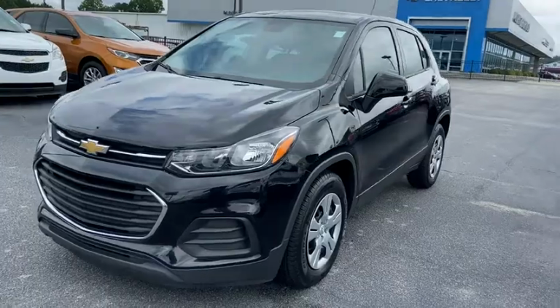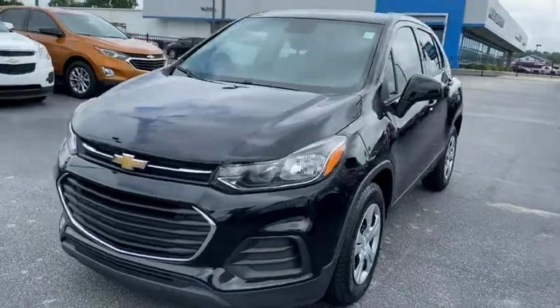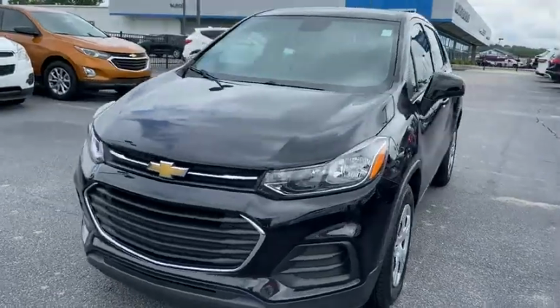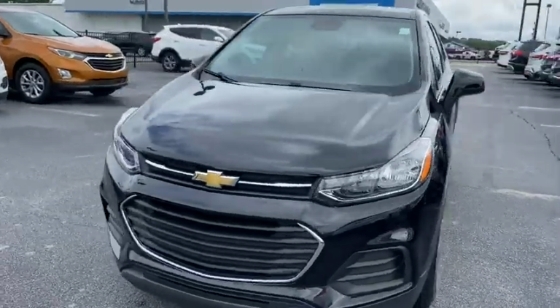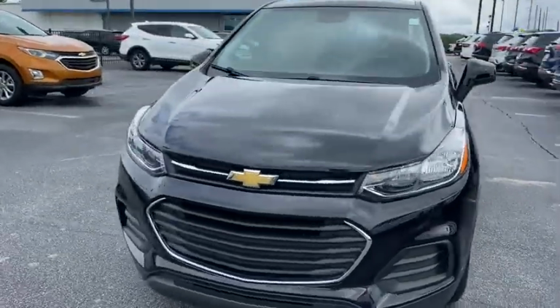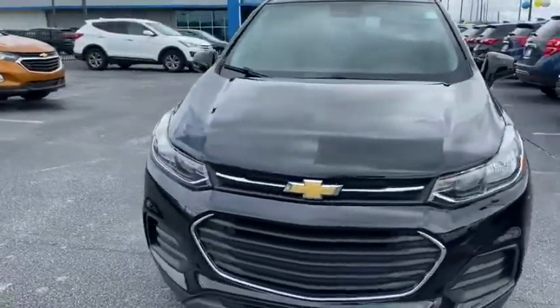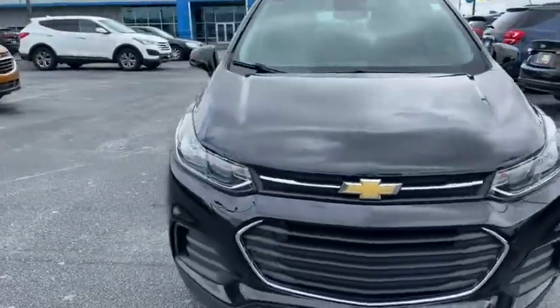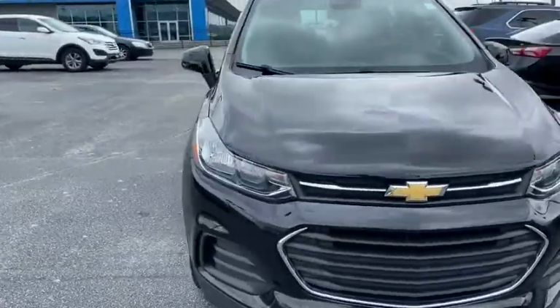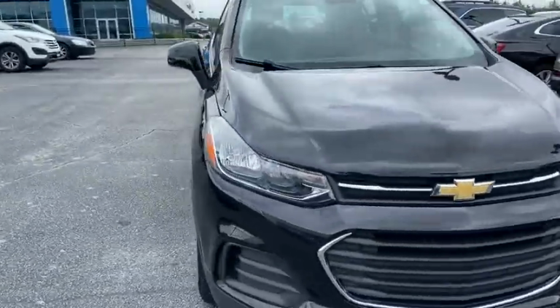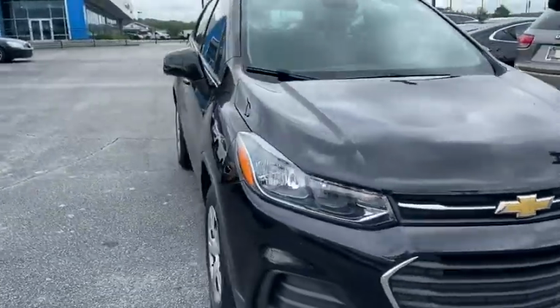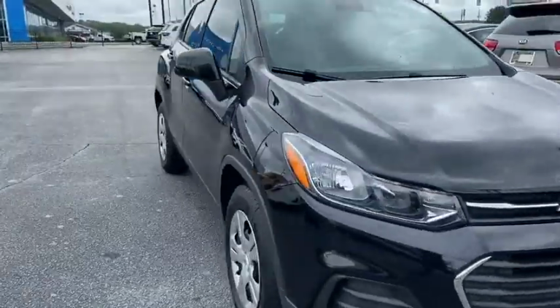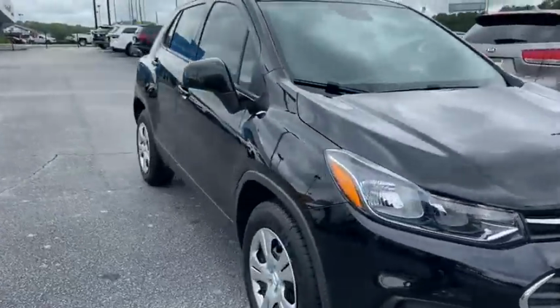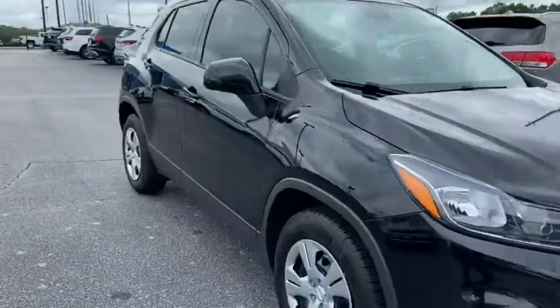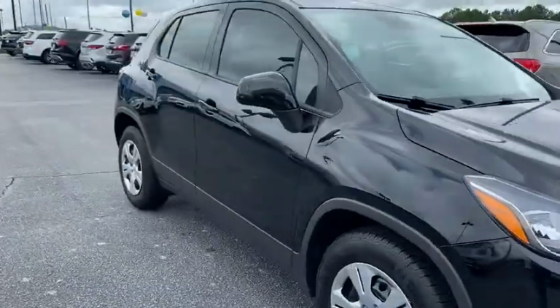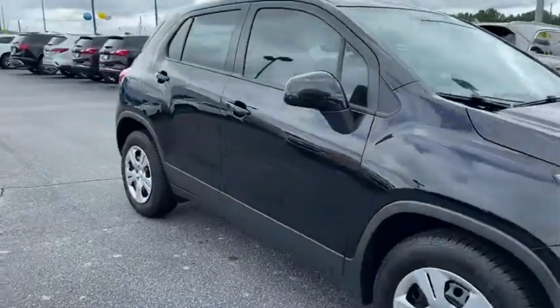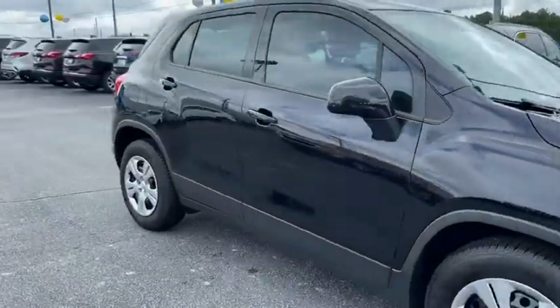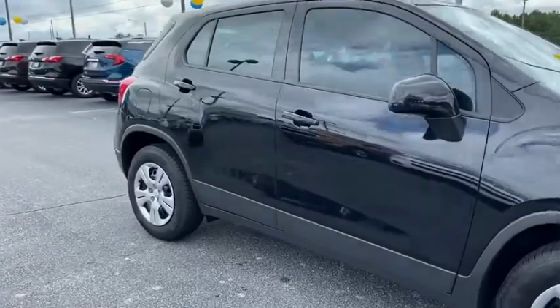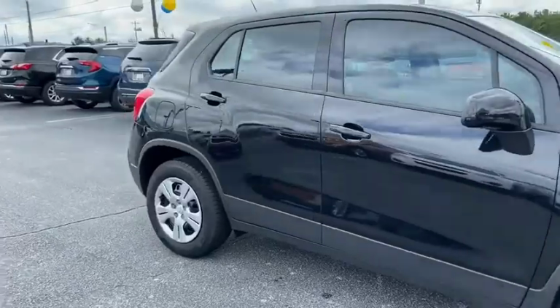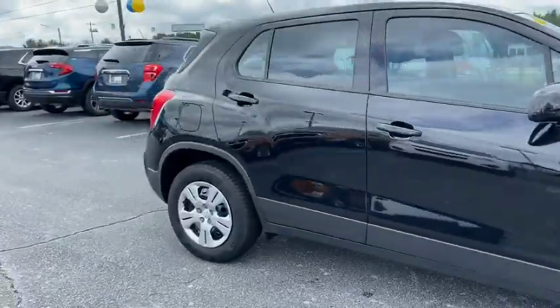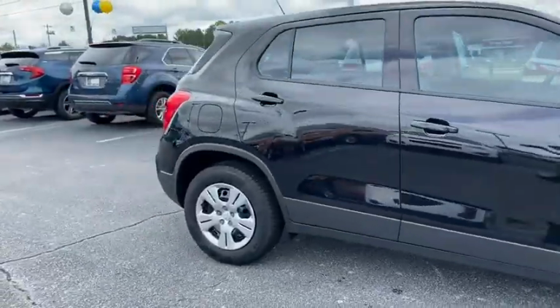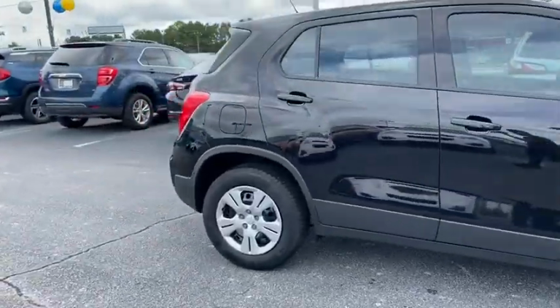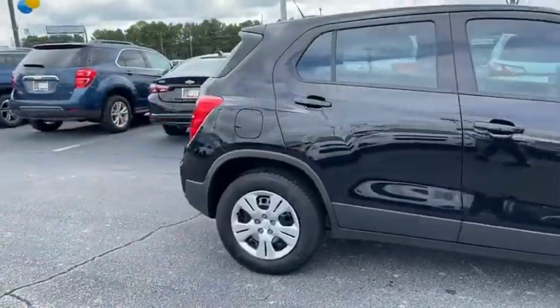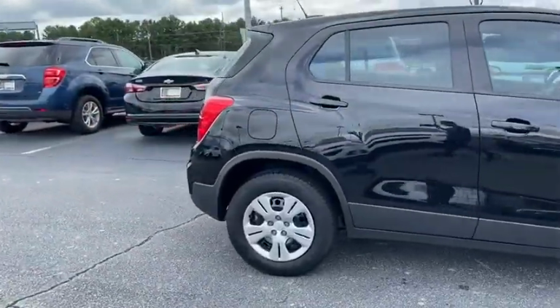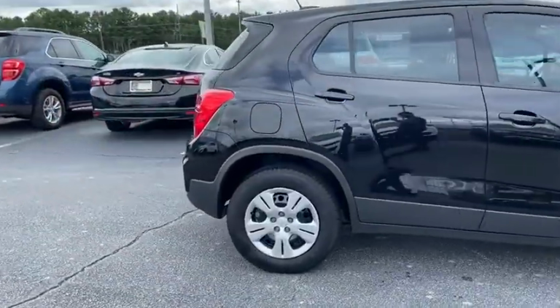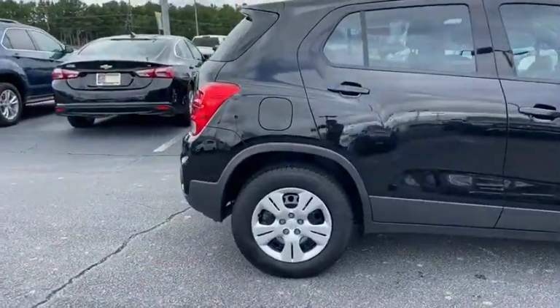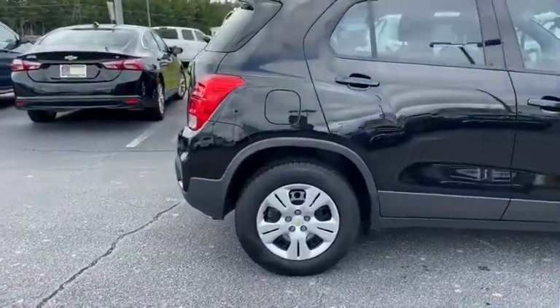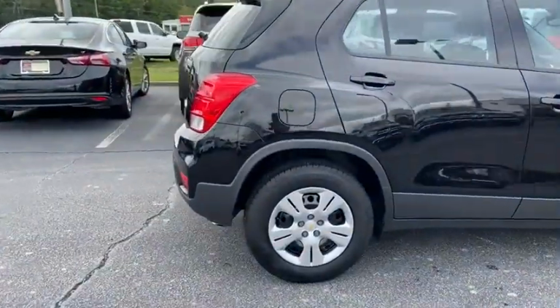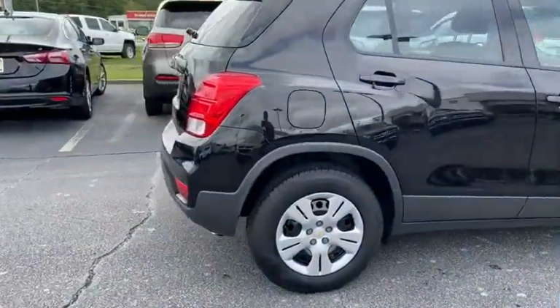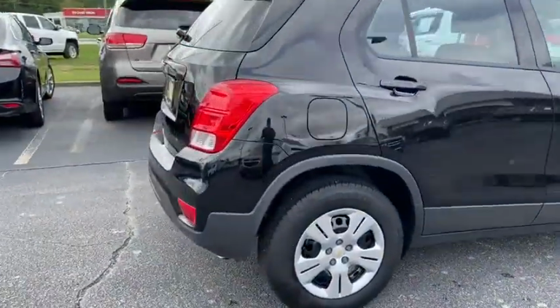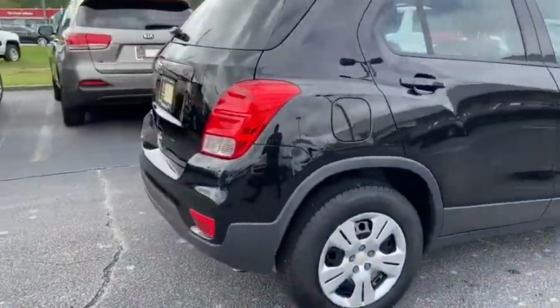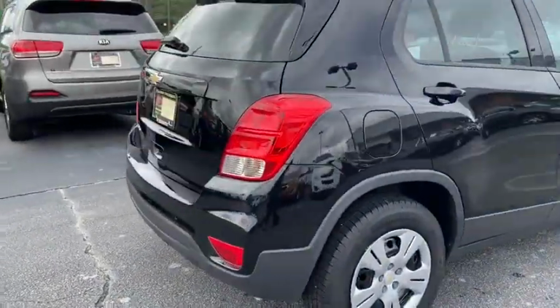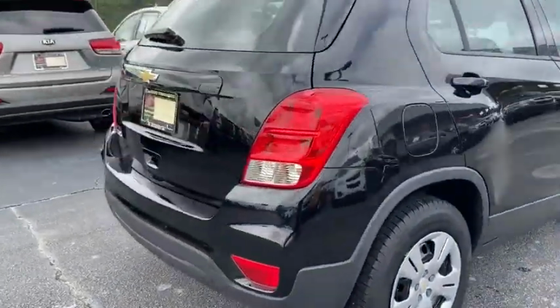Take a ride in the 2017 Chevrolet Trax. The Trax is tiny on the outside, but remarkably spacious within. It comes with a clean and modern interior.